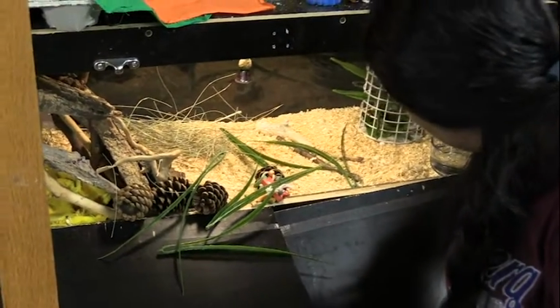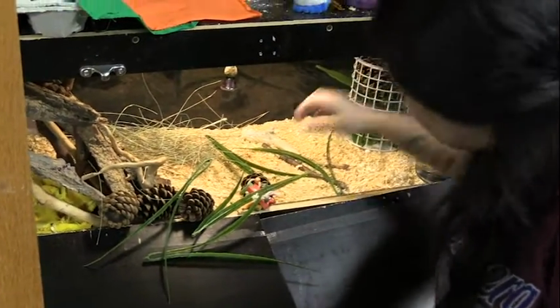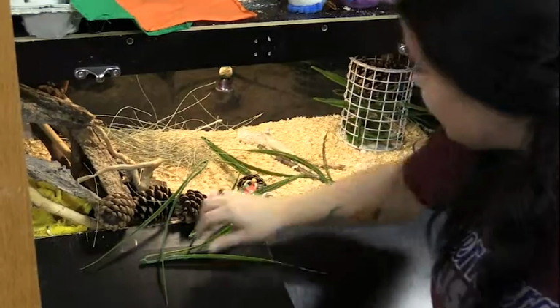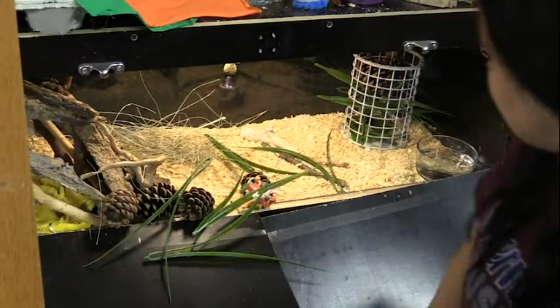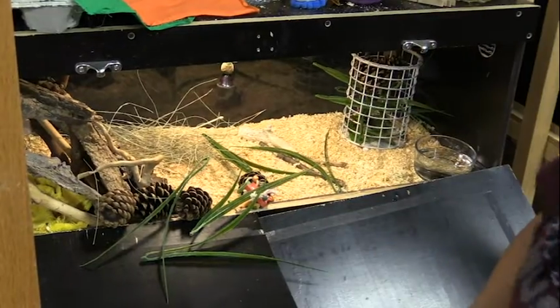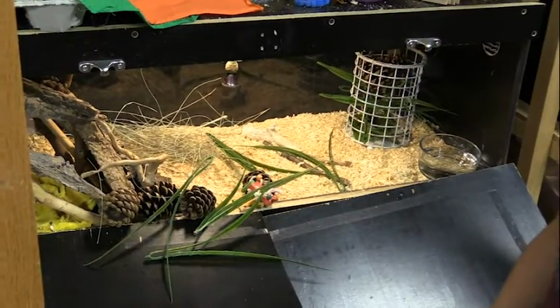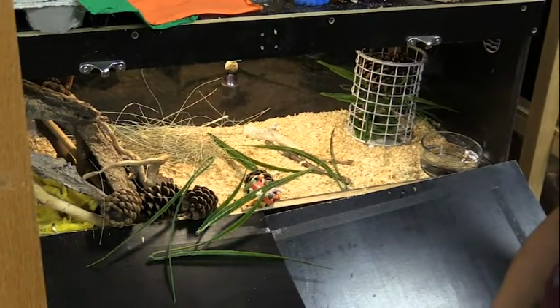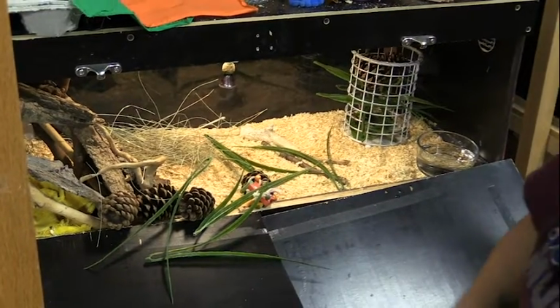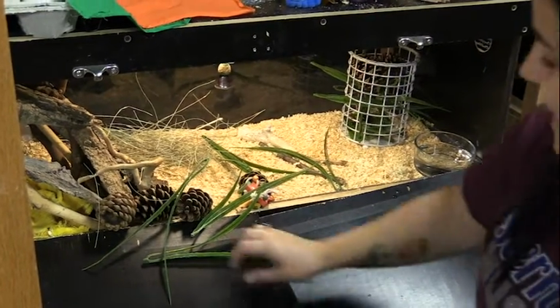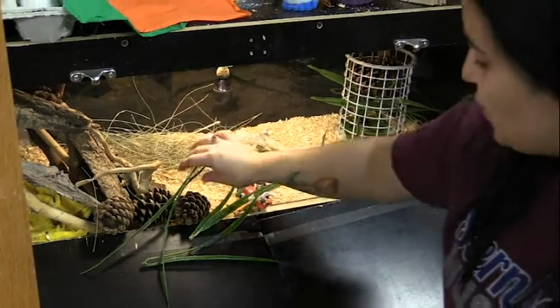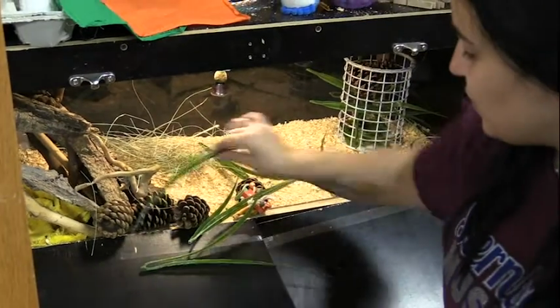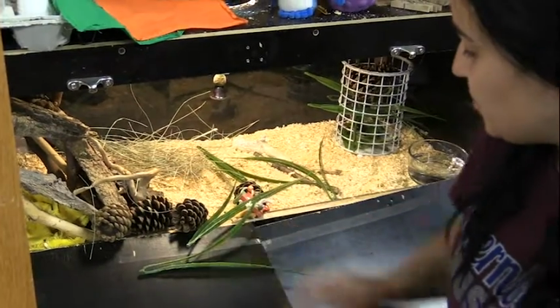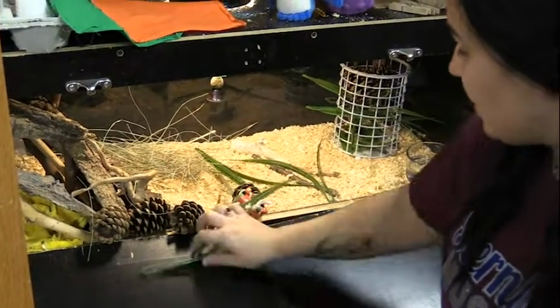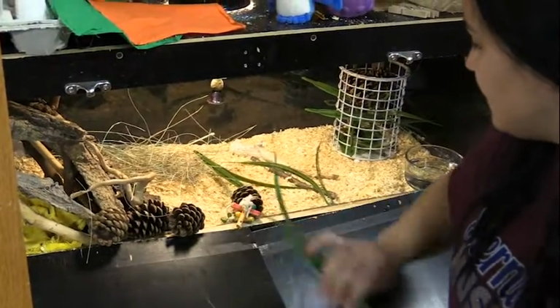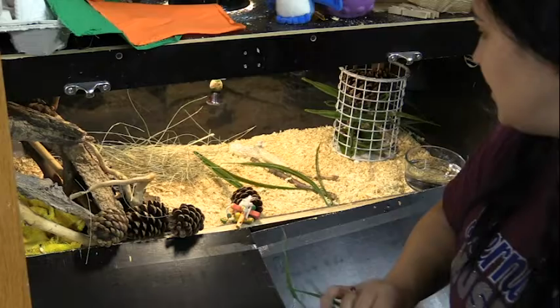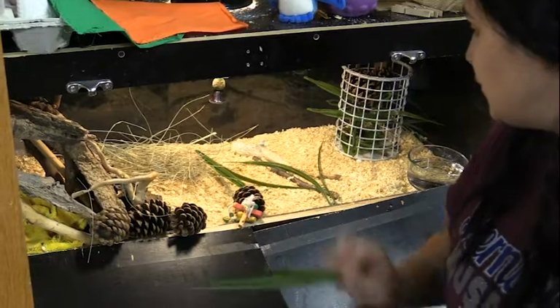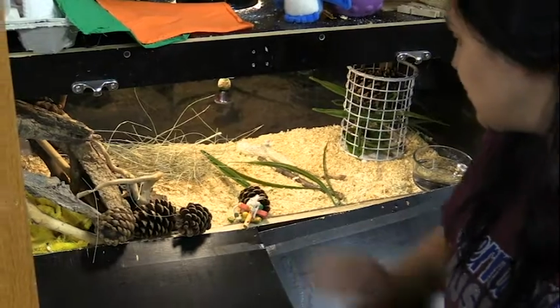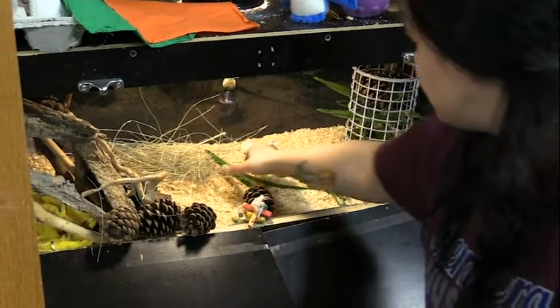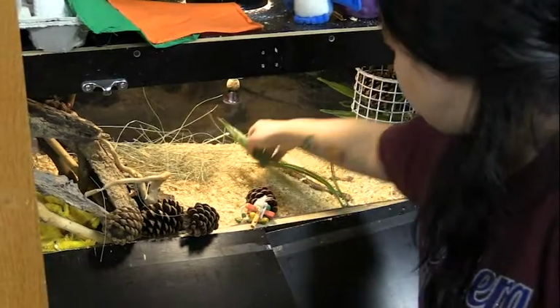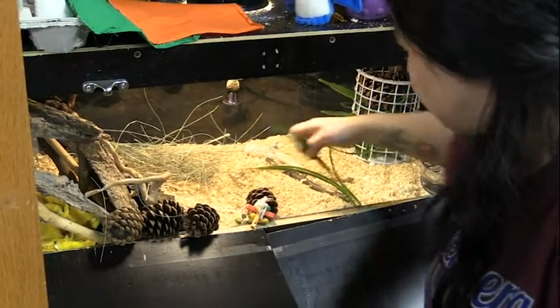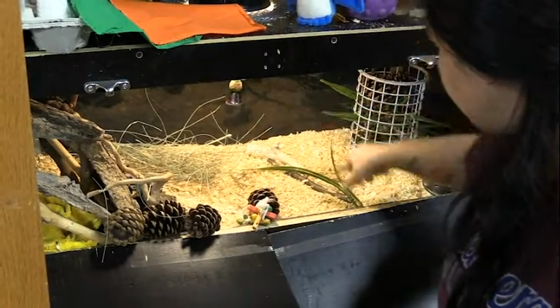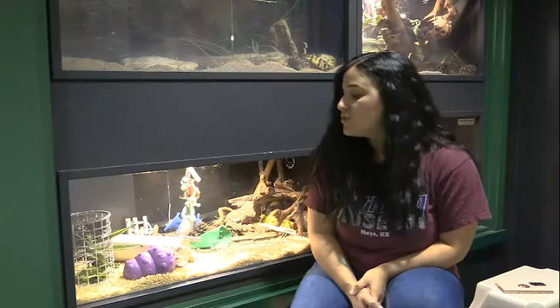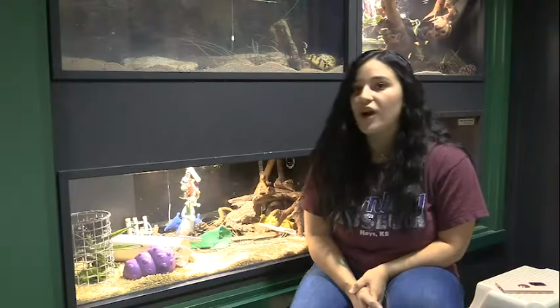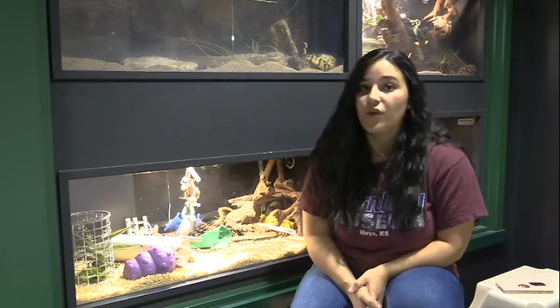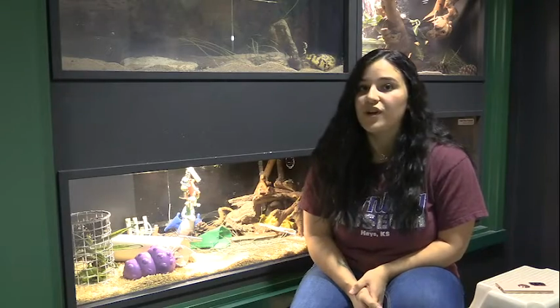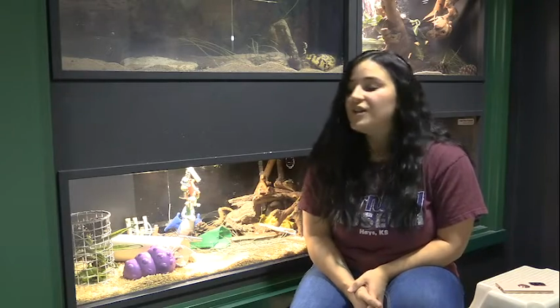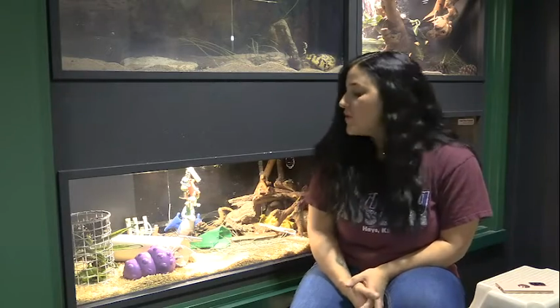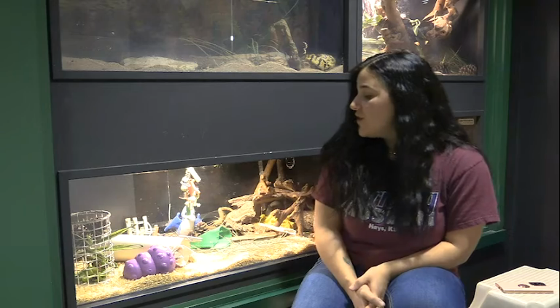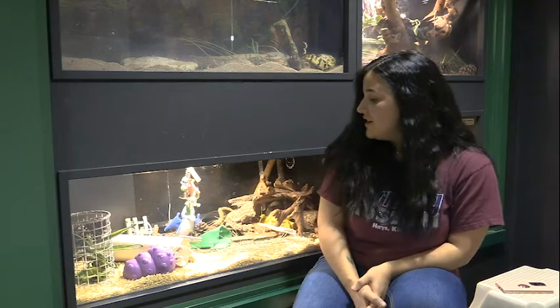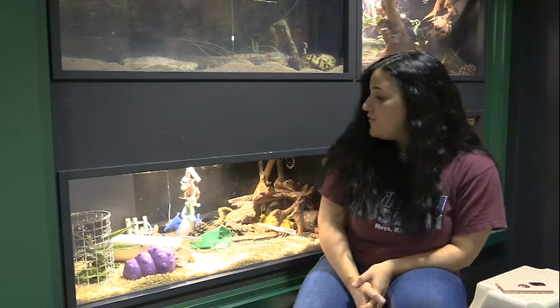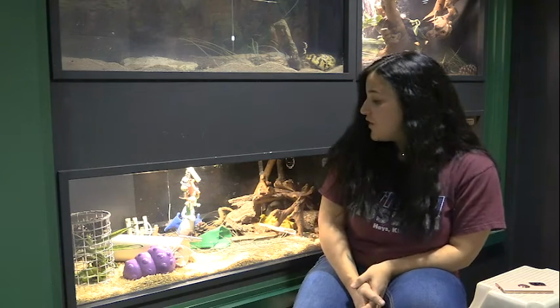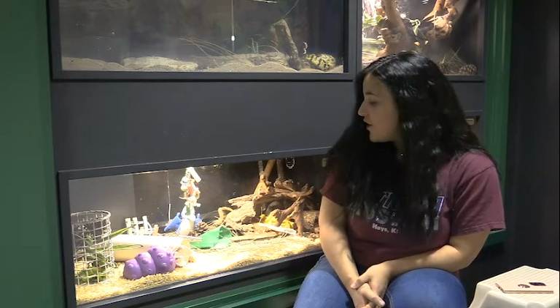I like to set this up in her cage so that she either has to climb up it and into it to get her veggies, or most of the time she will knock it over. So it's very fun for her.